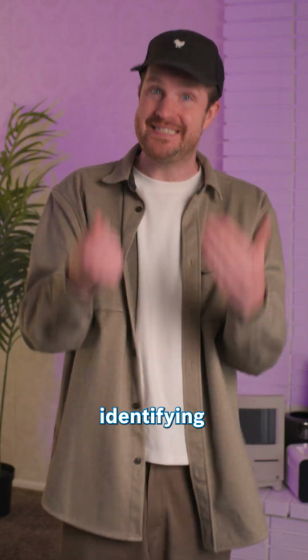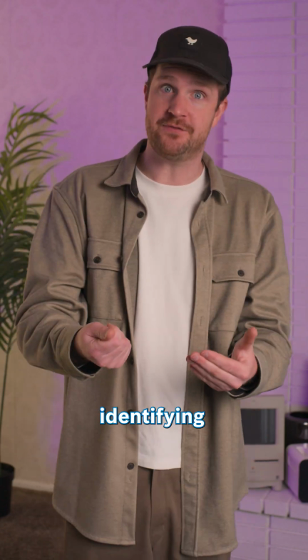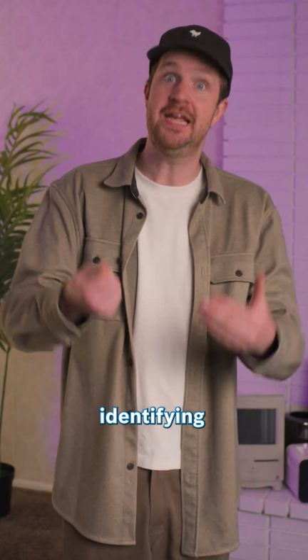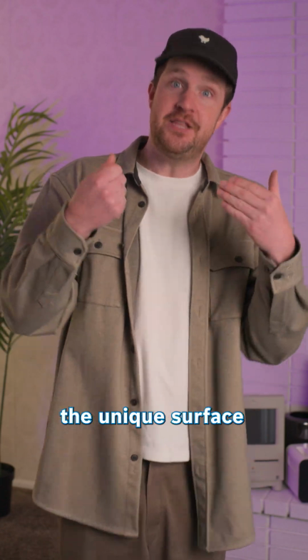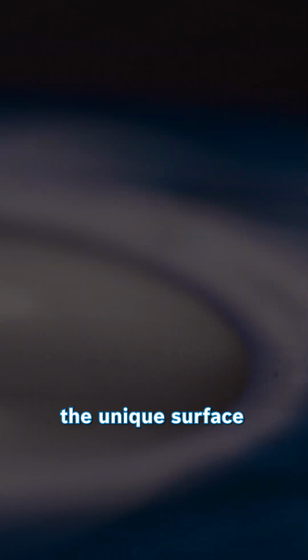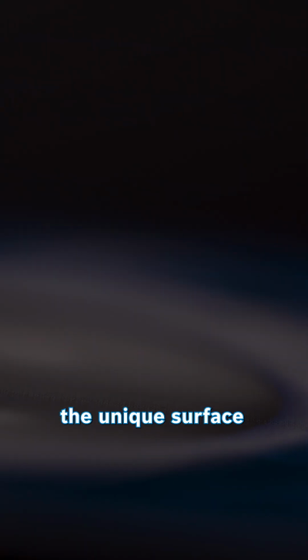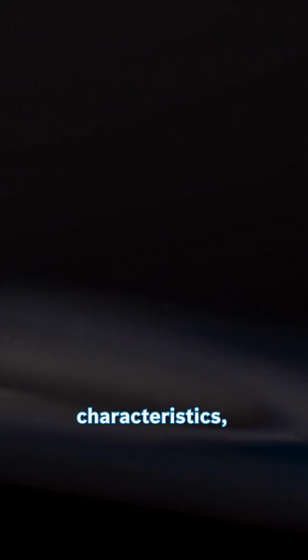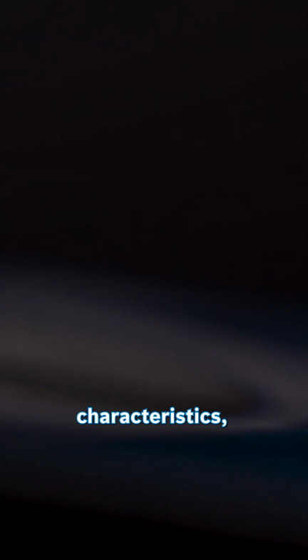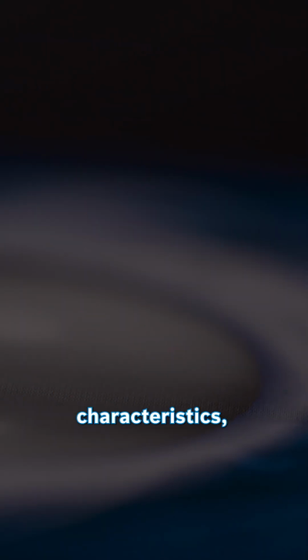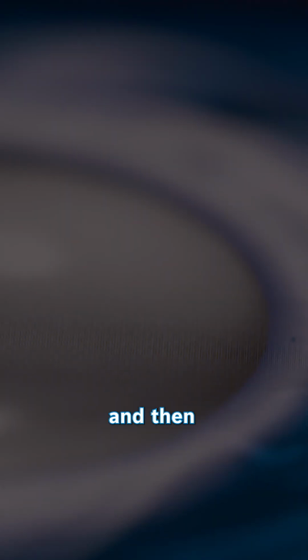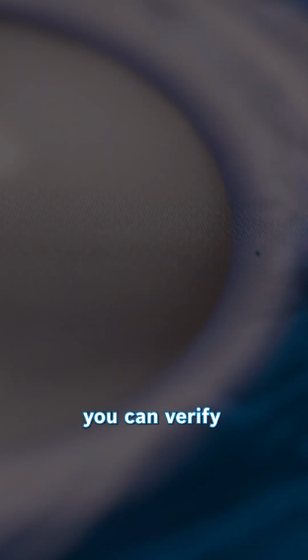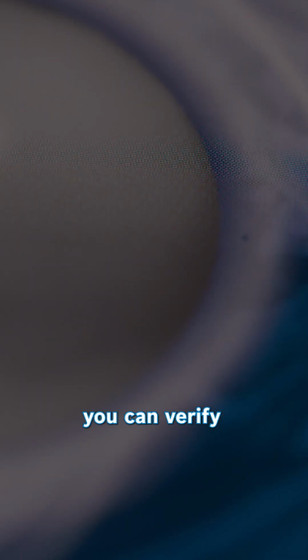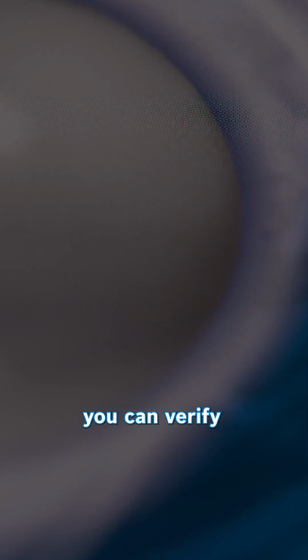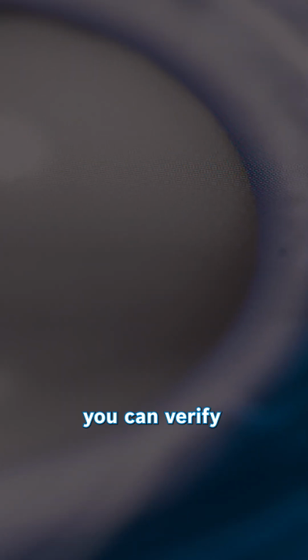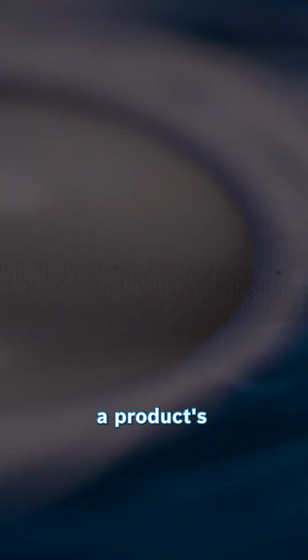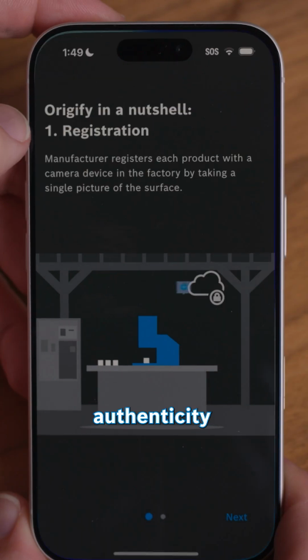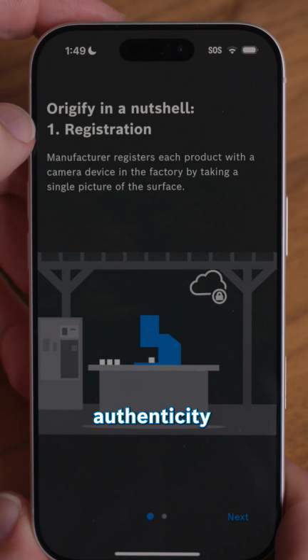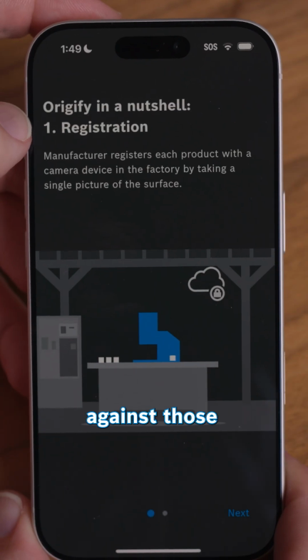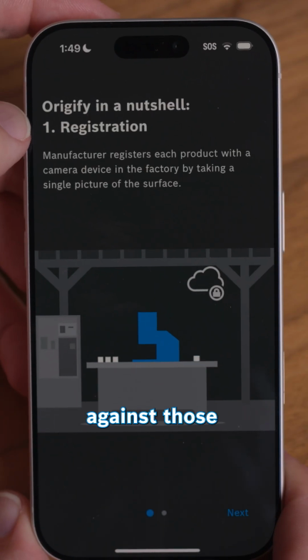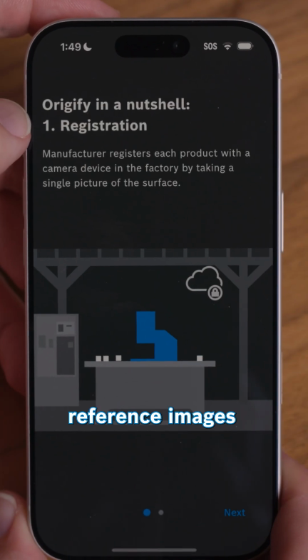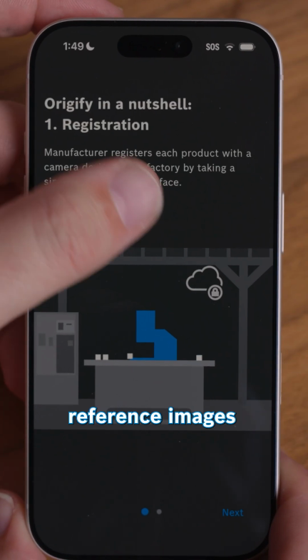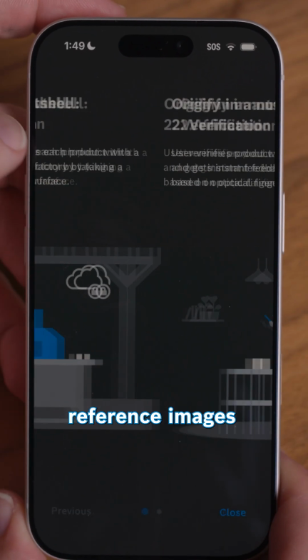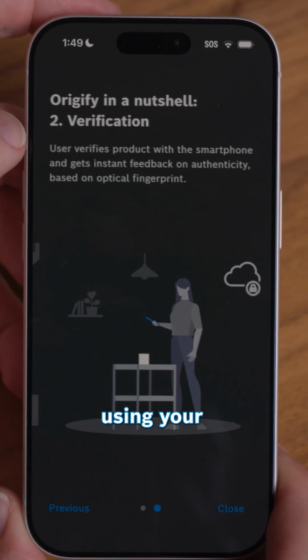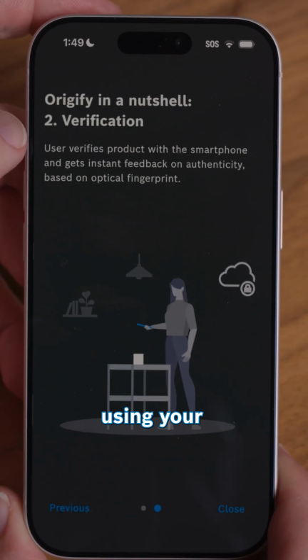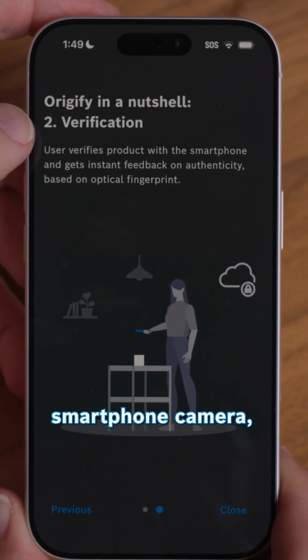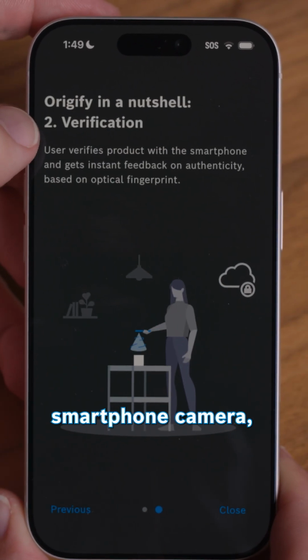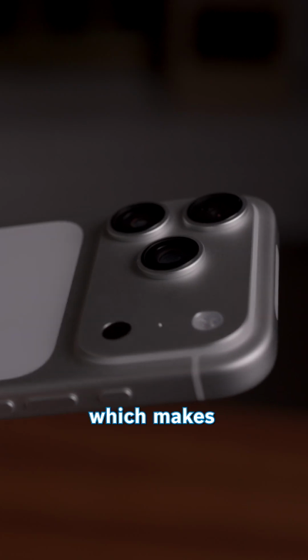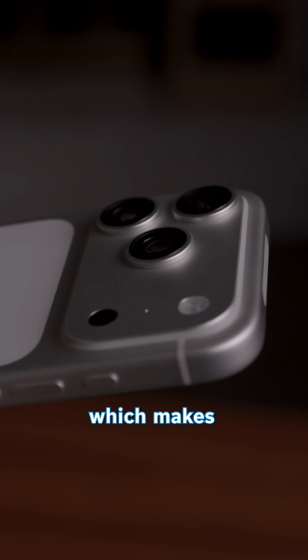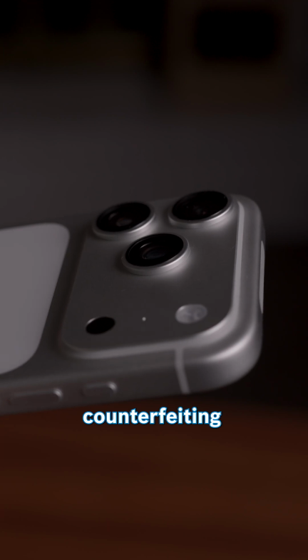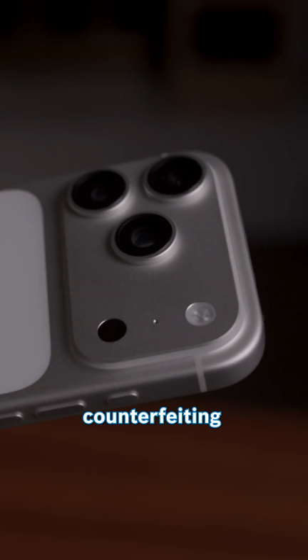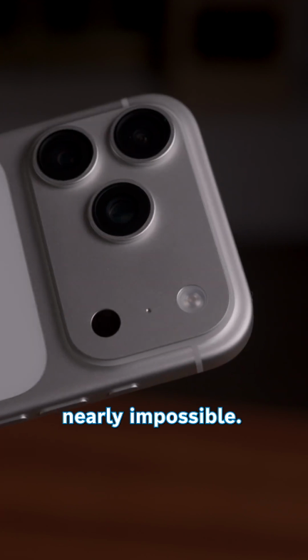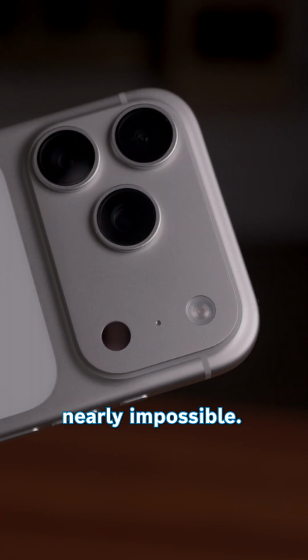A camera at the factory scans every unit produced, identifying the unique surface characteristics, and then you can verify a product's authenticity against those reference images using your smartphone camera, which makes counterfeiting nearly impossible.